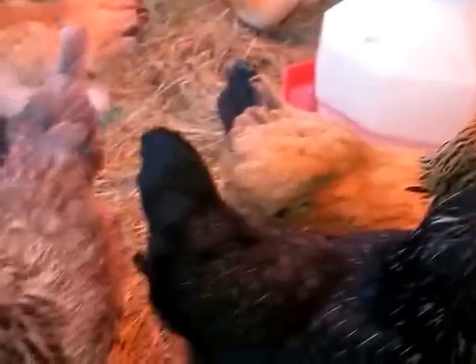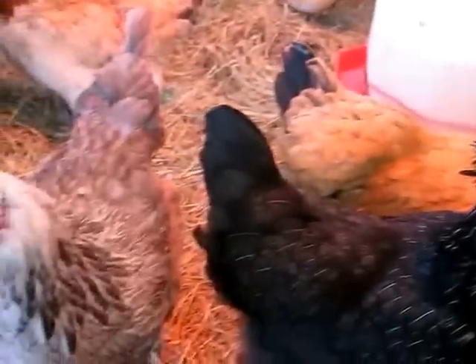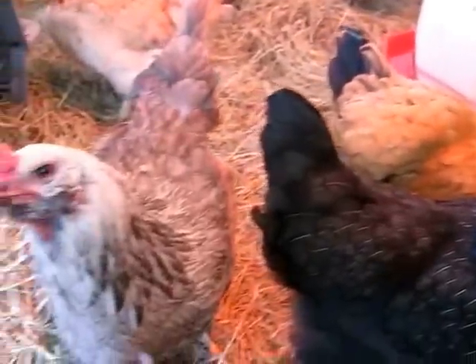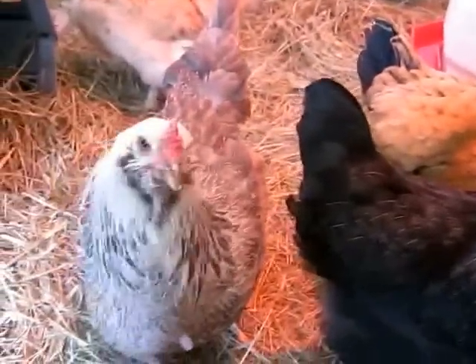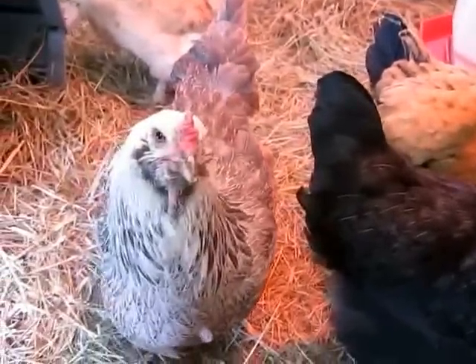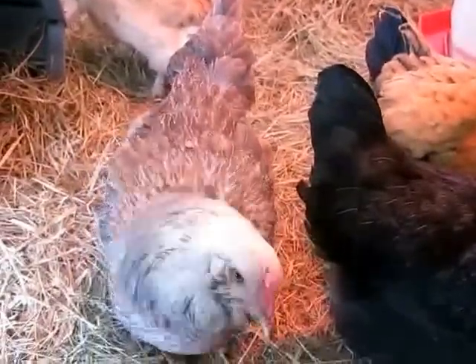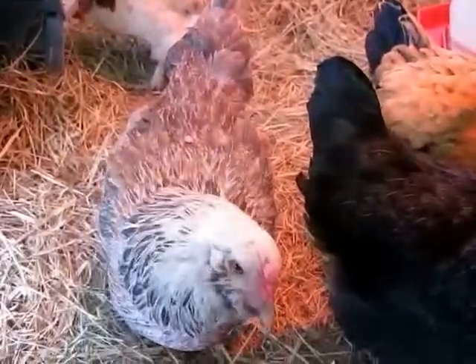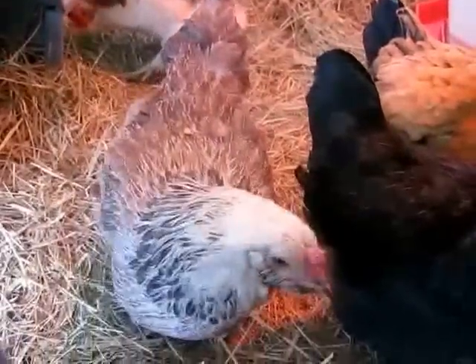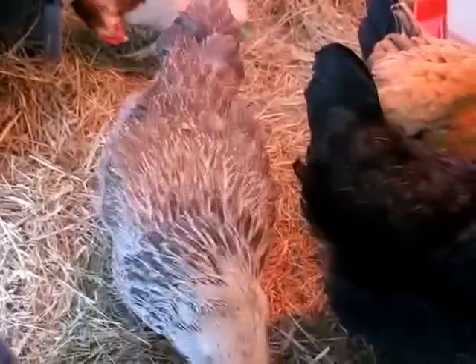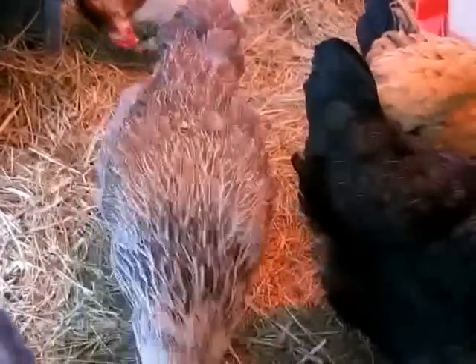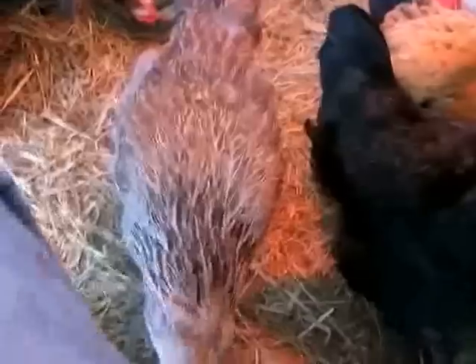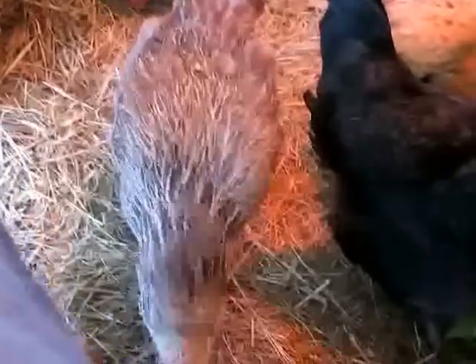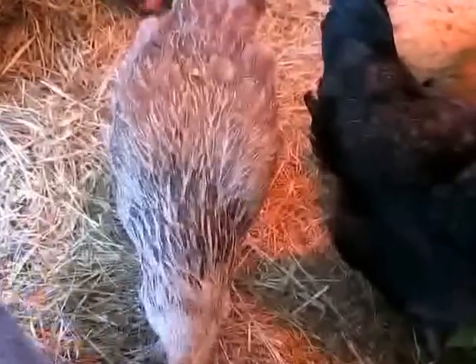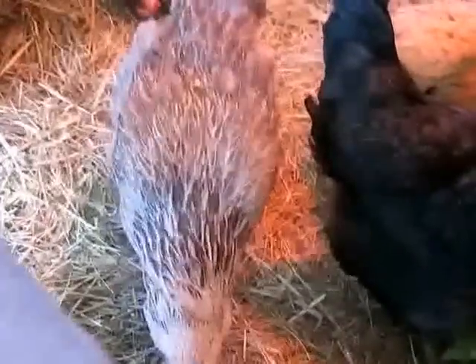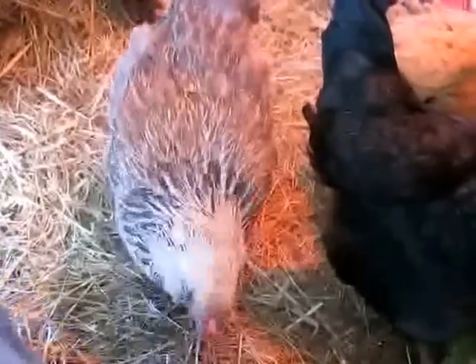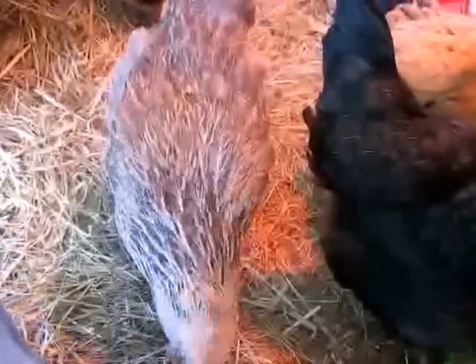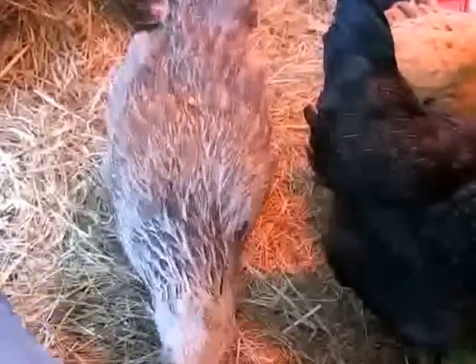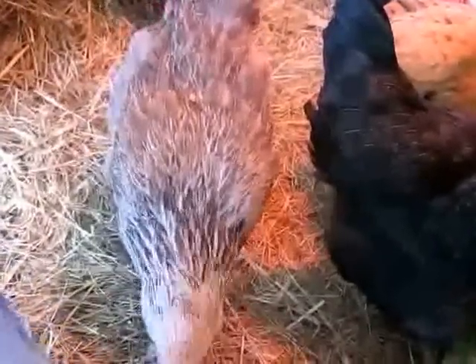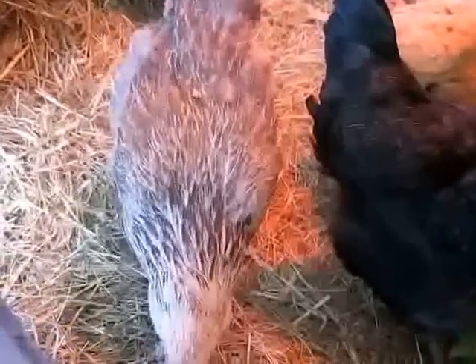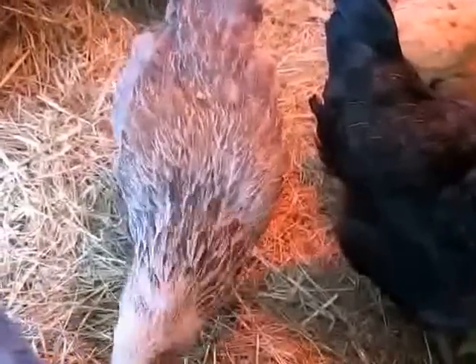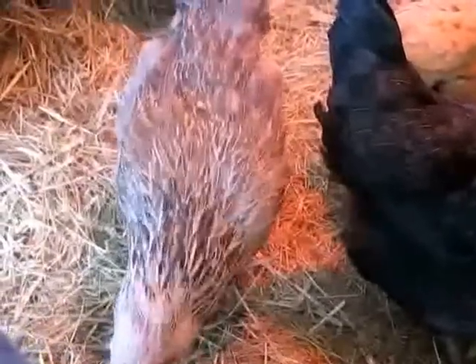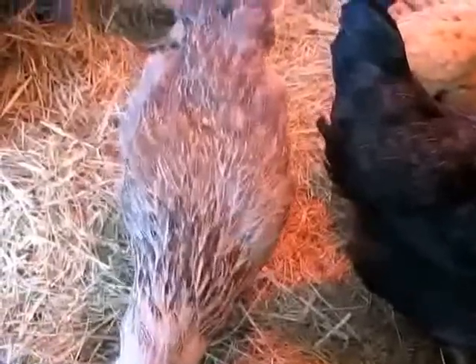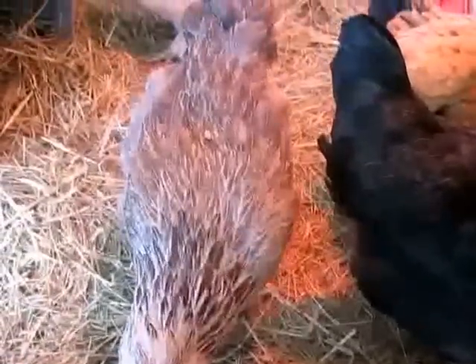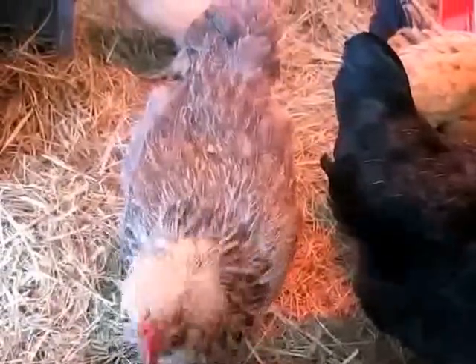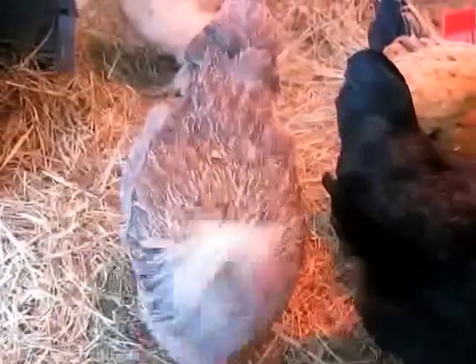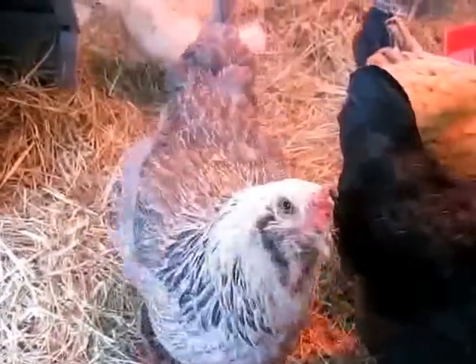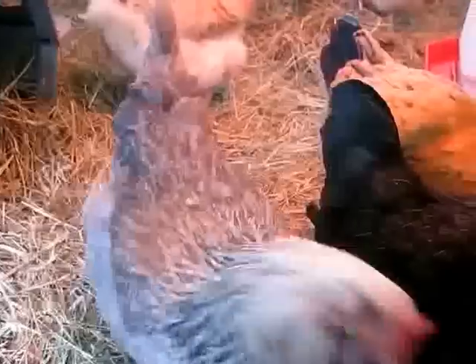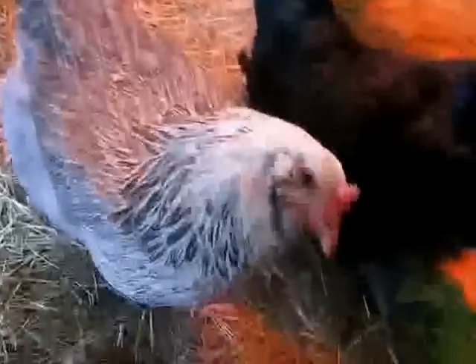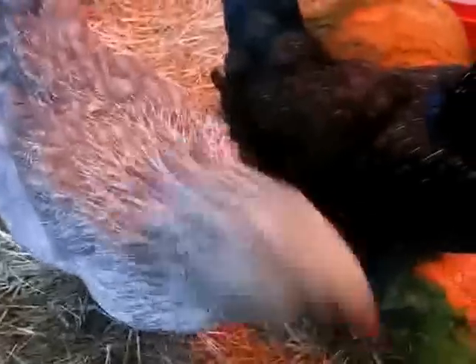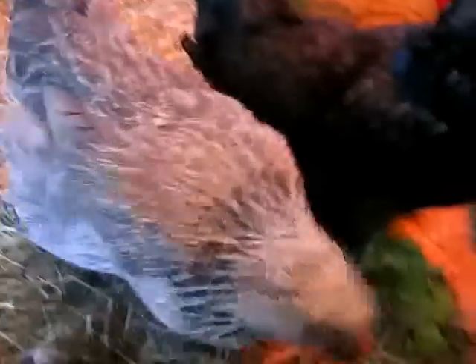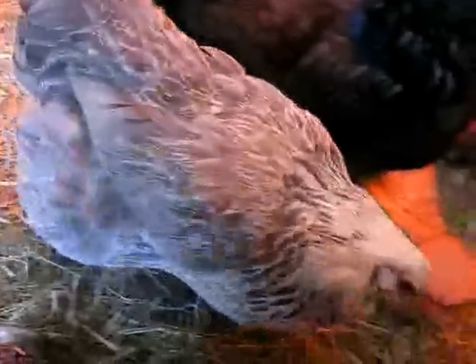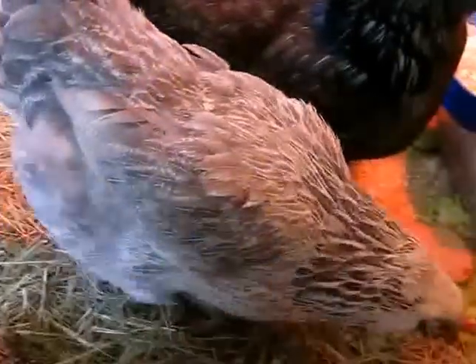This is Iris. She's an Americana. She's a year old, and she wants to be picked up, so she's pecking at my foot. Pick me up! Pick me up!